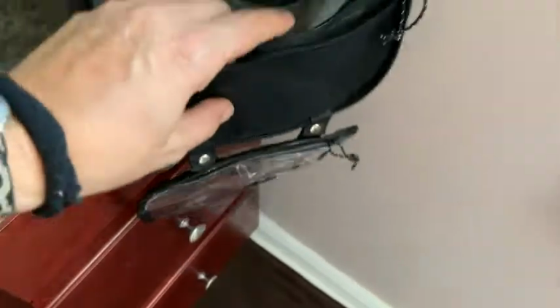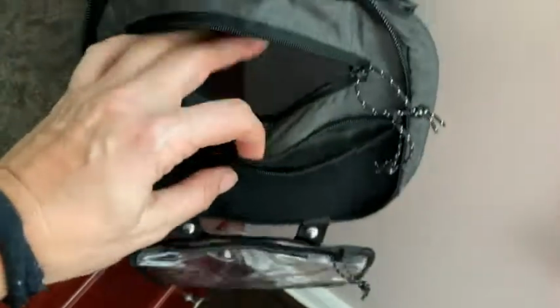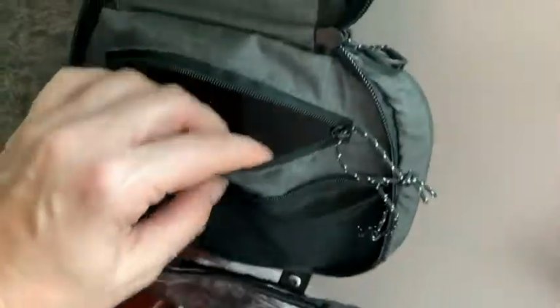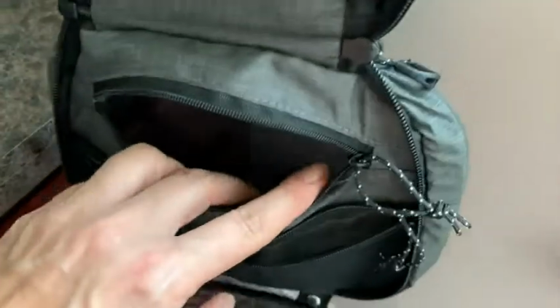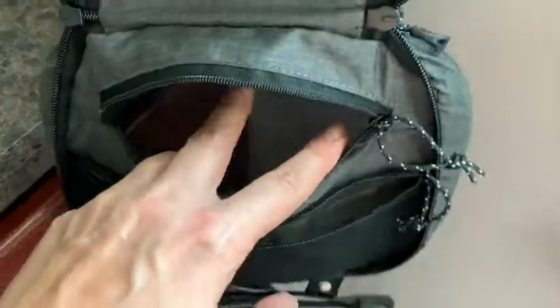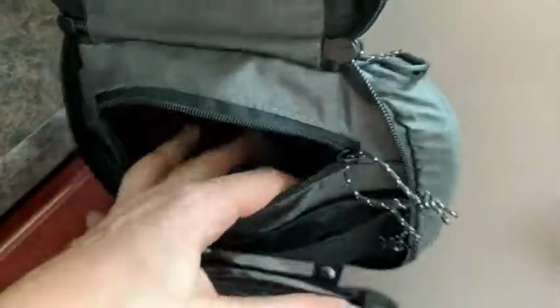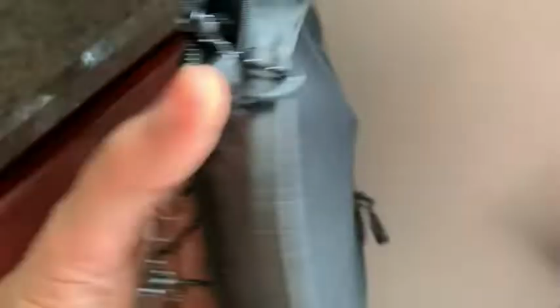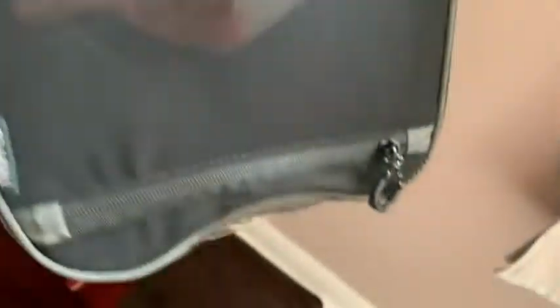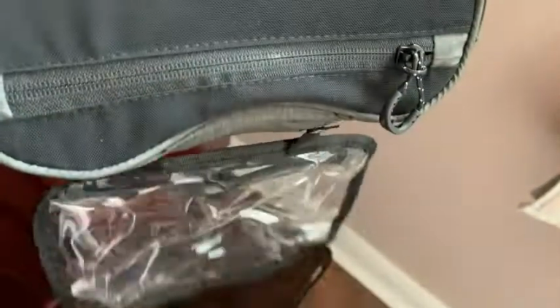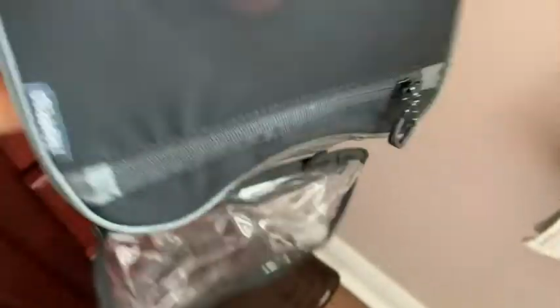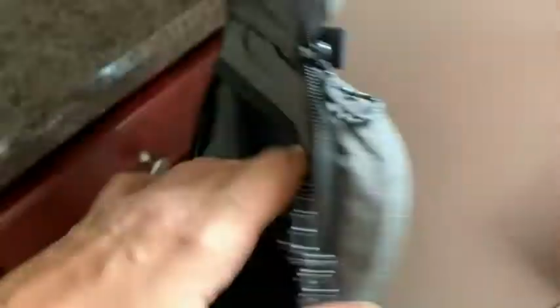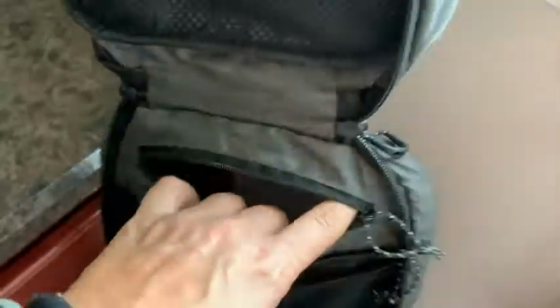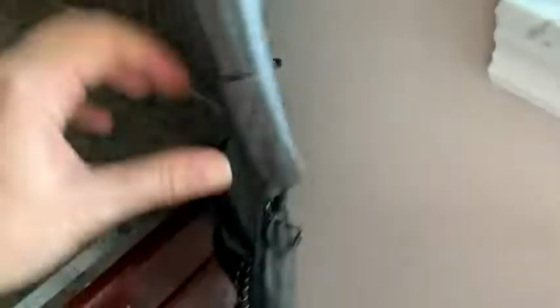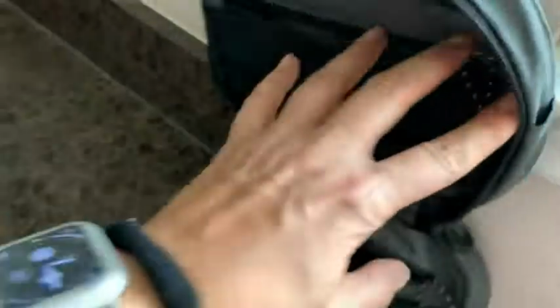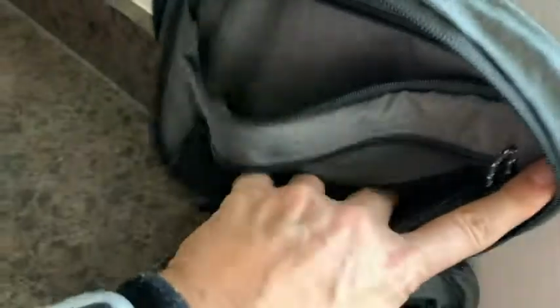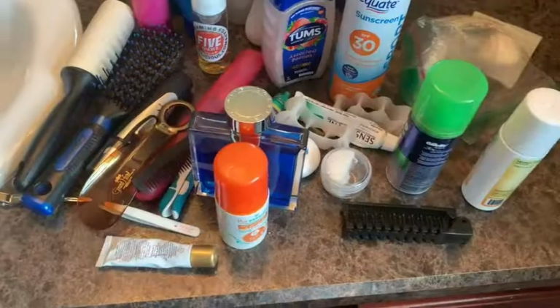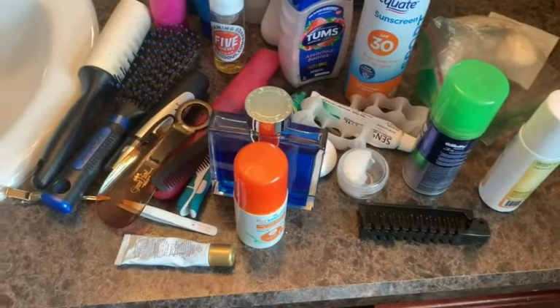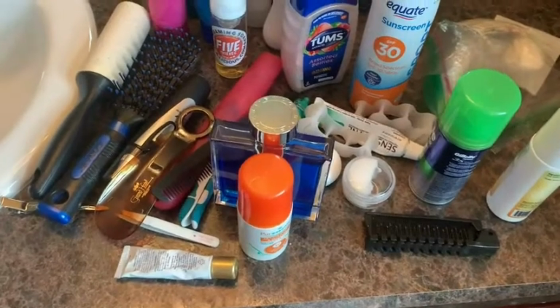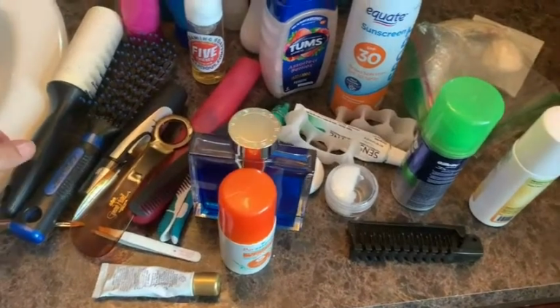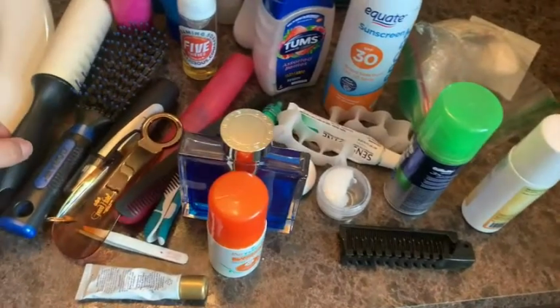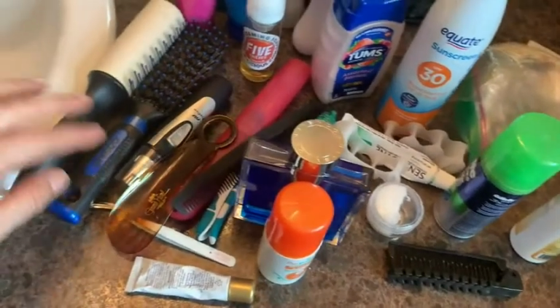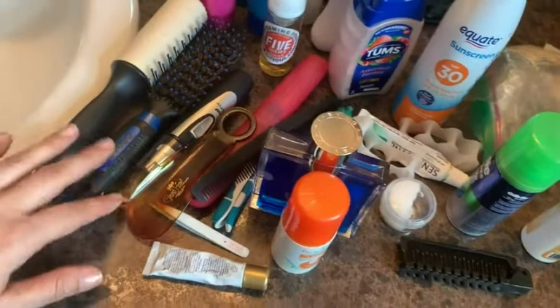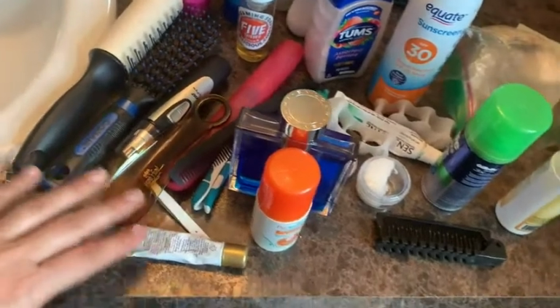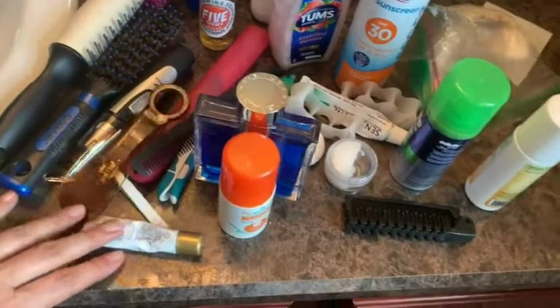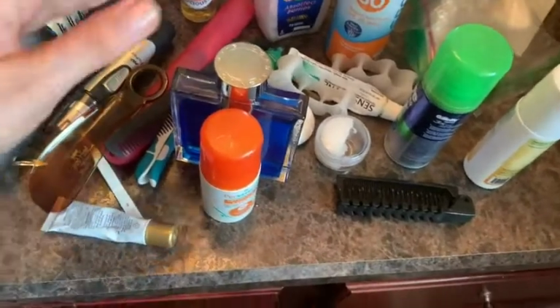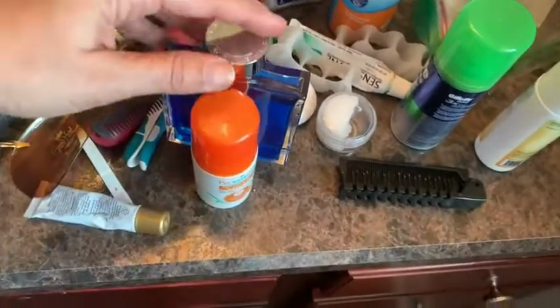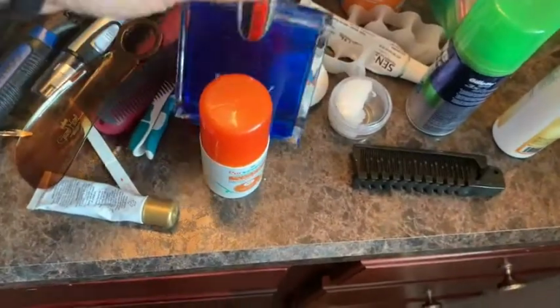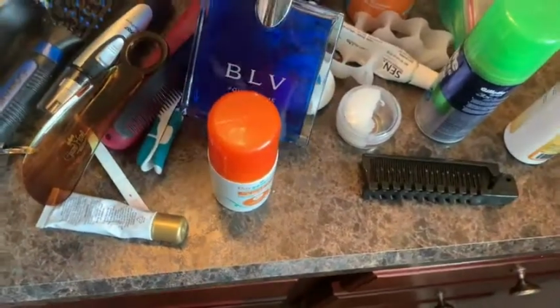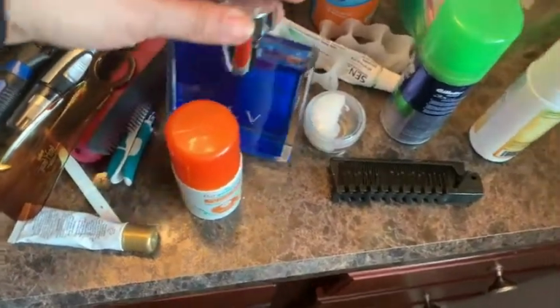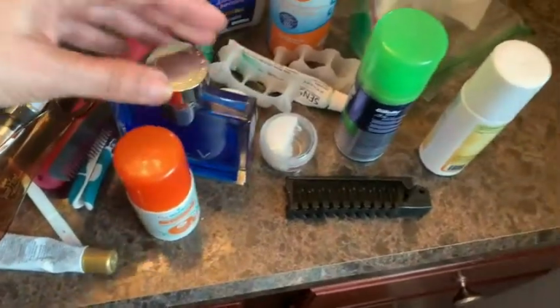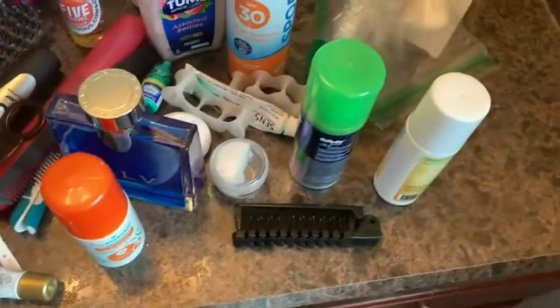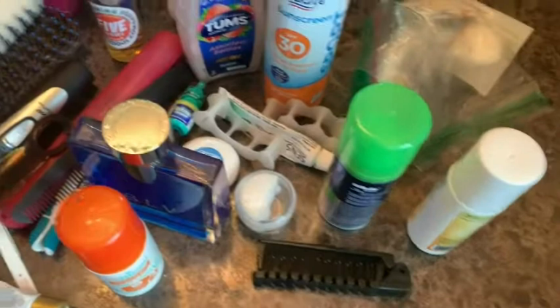This is a close-up view of all the different pockets this toiletry bag has, all the different access points and little mesh areas. There's just so much room in here.